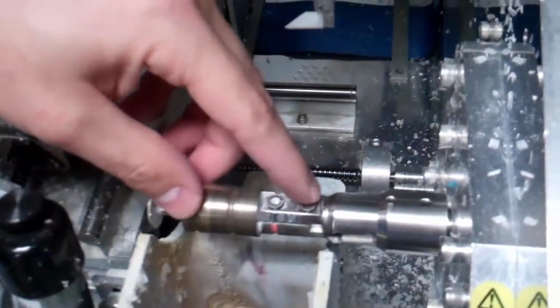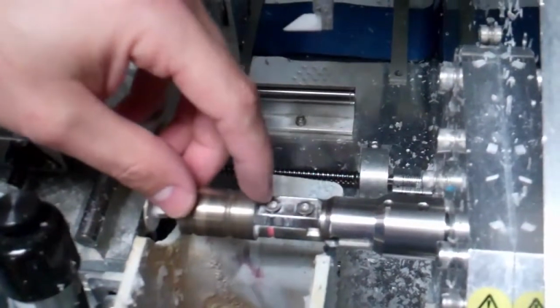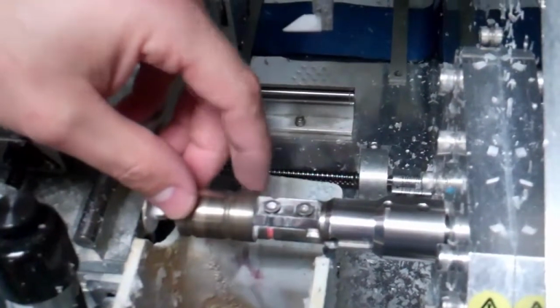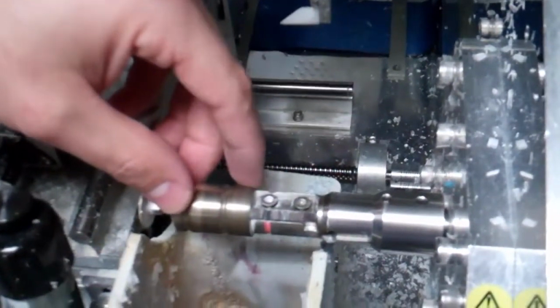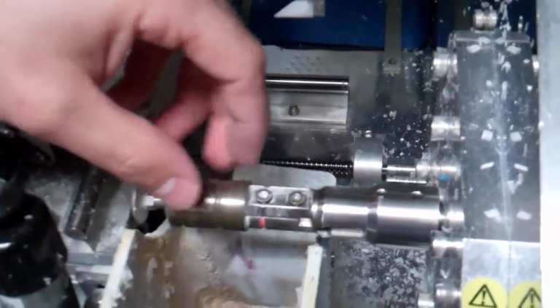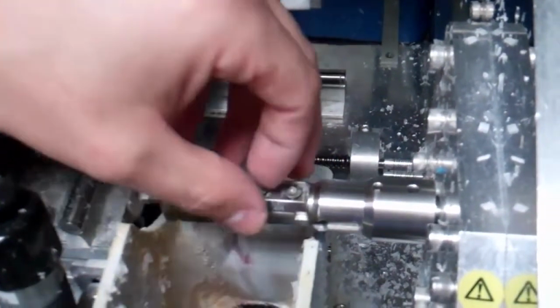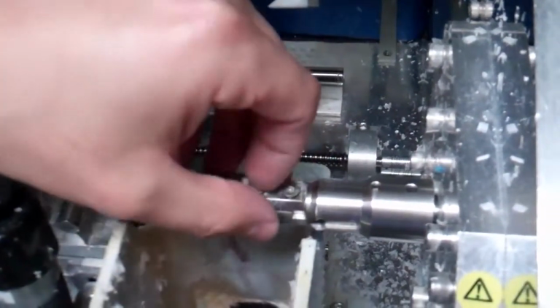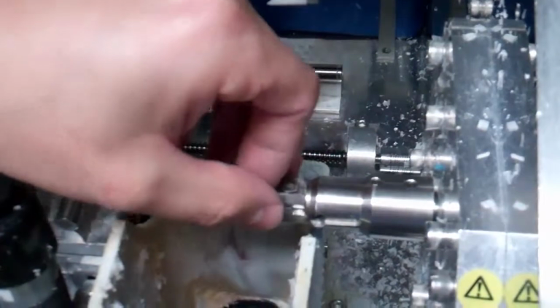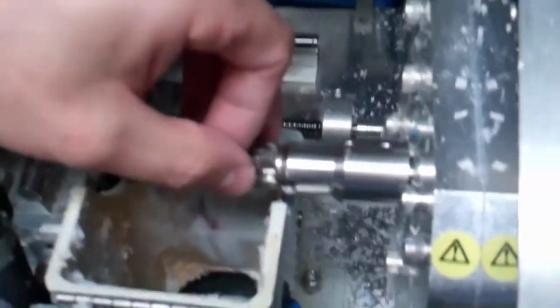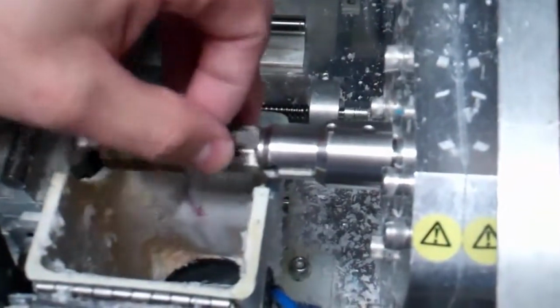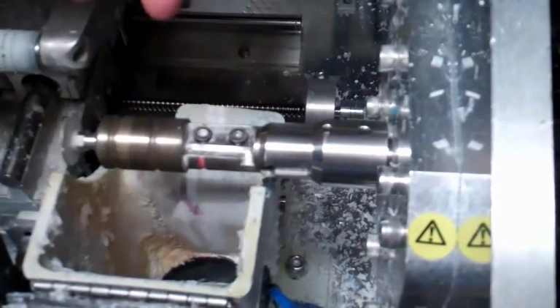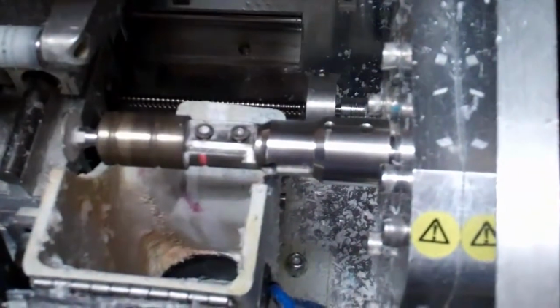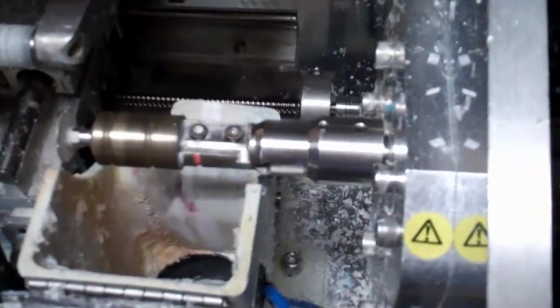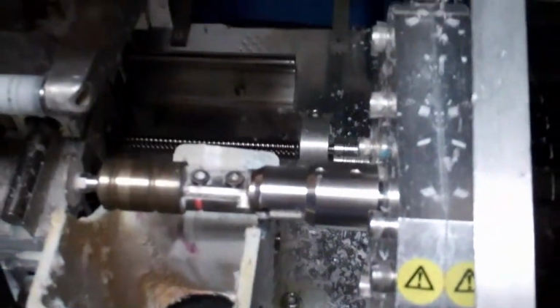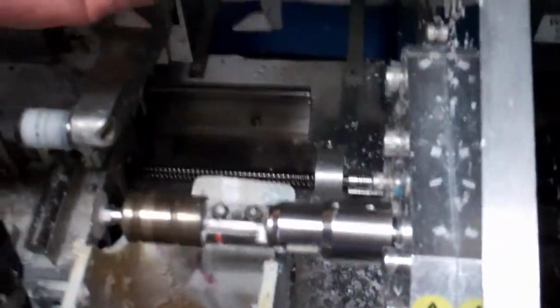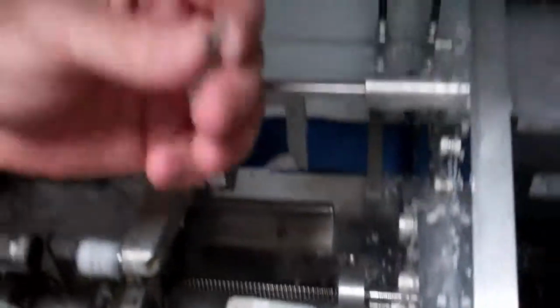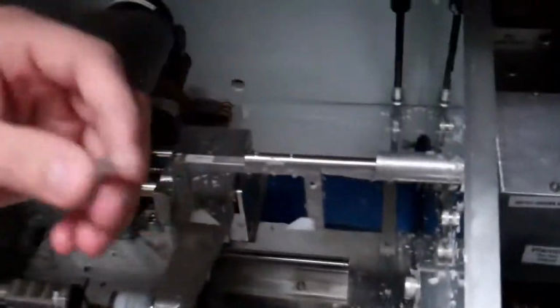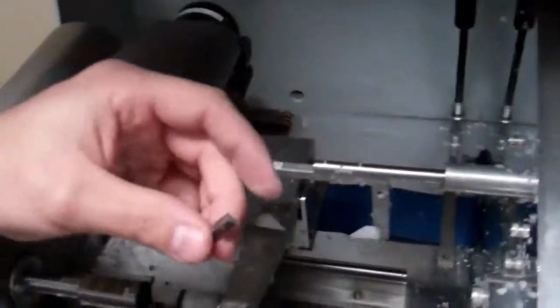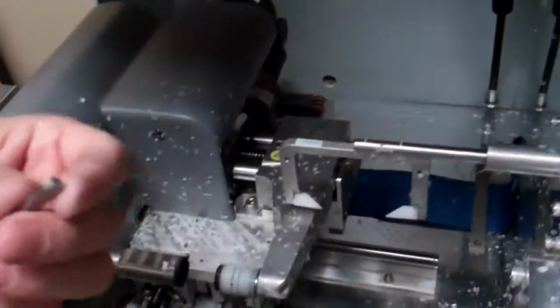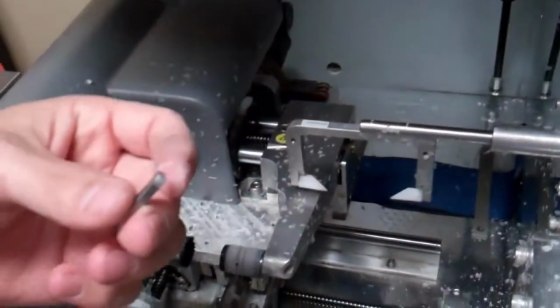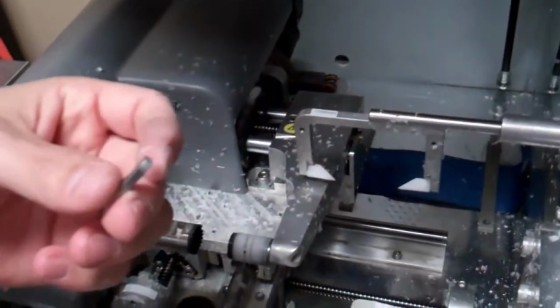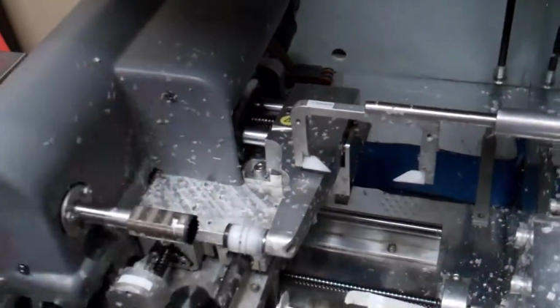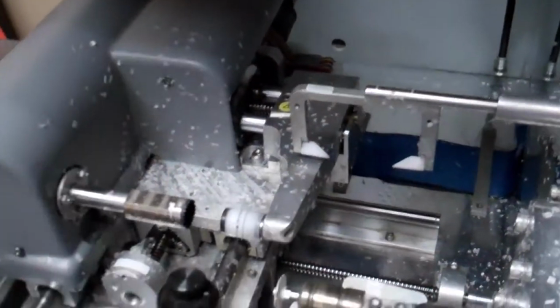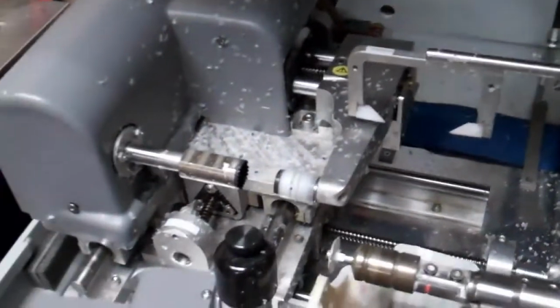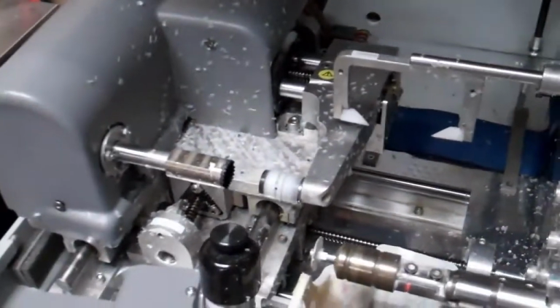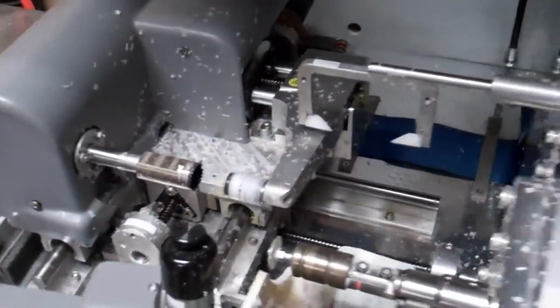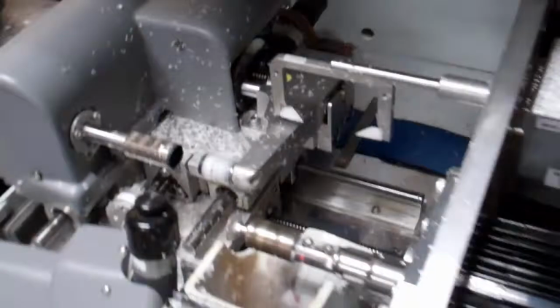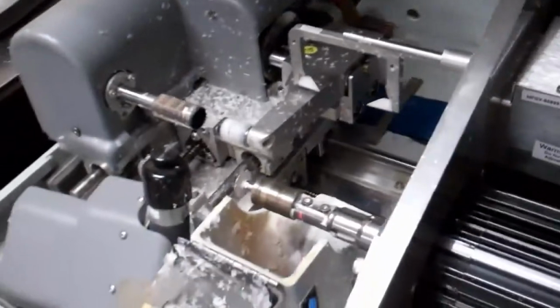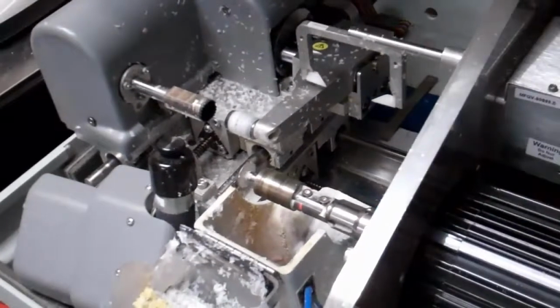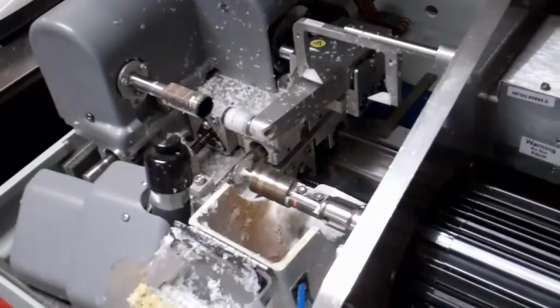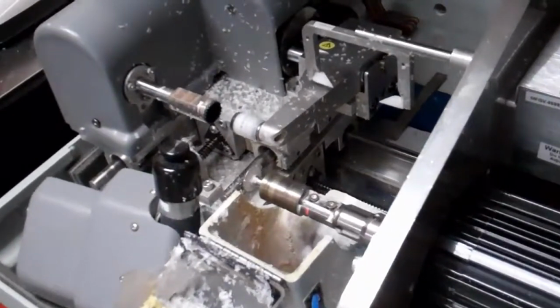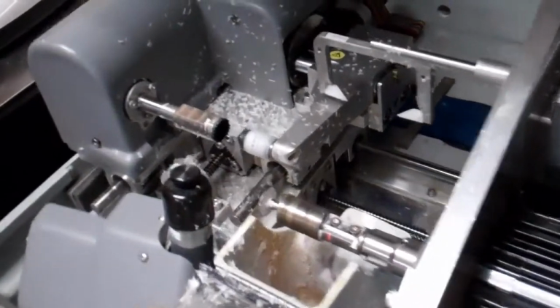I'm just going to back them out a little ways and I'm able to take the blade out. There's your old blade — go ahead and just dispose of that.